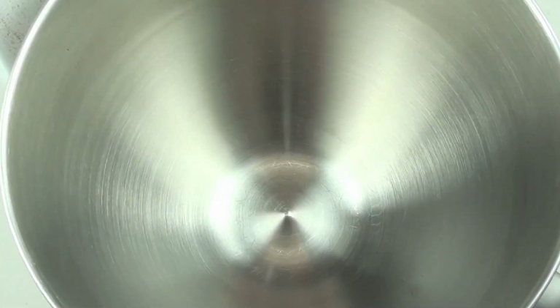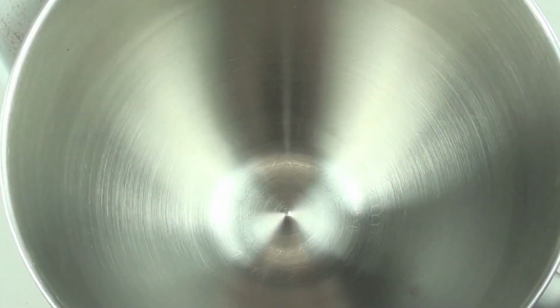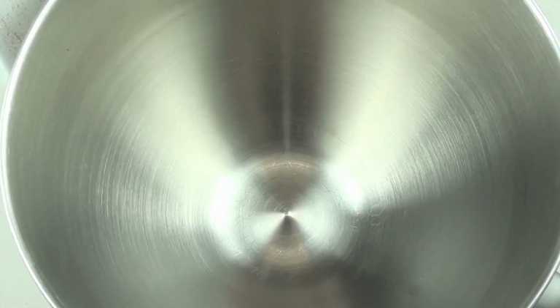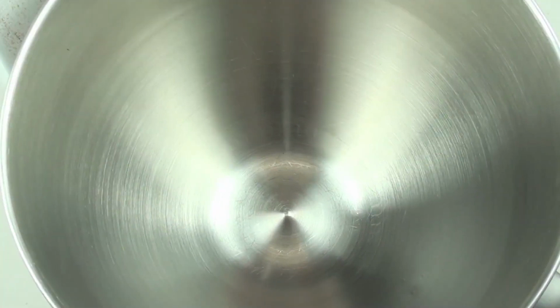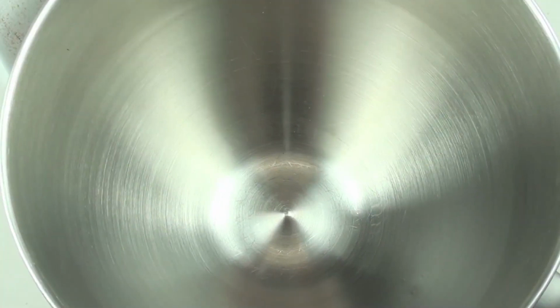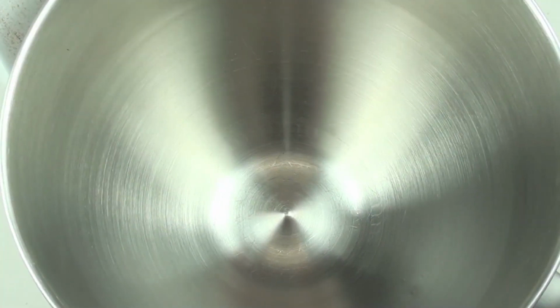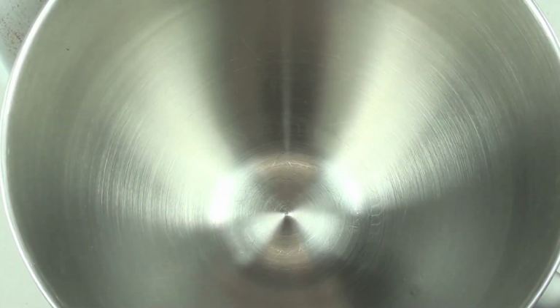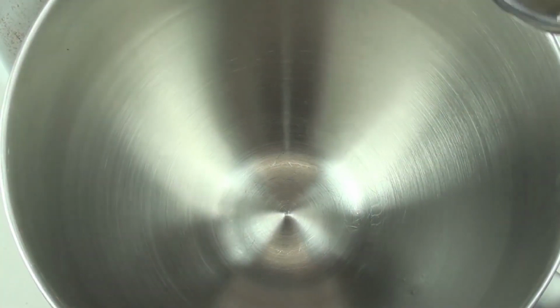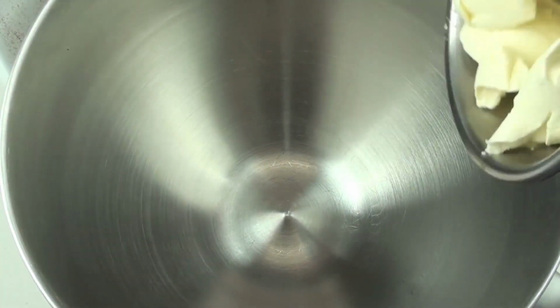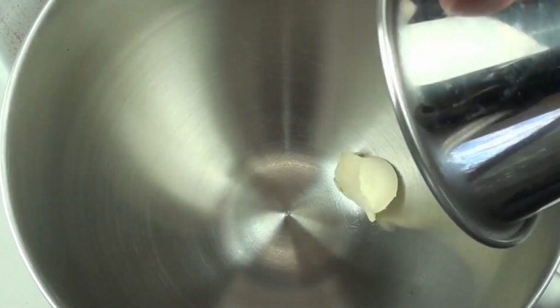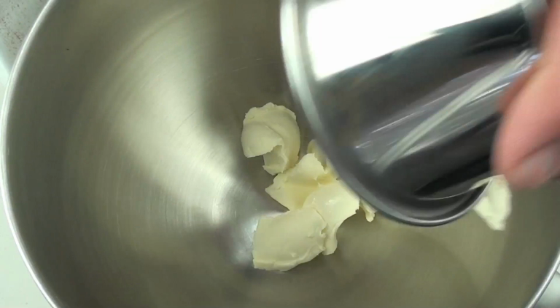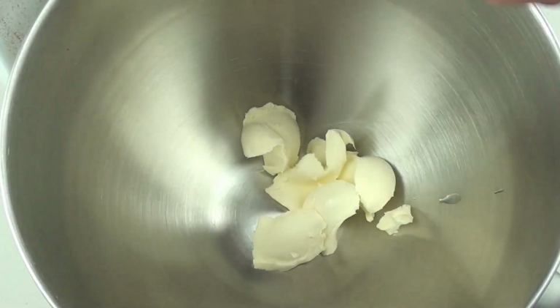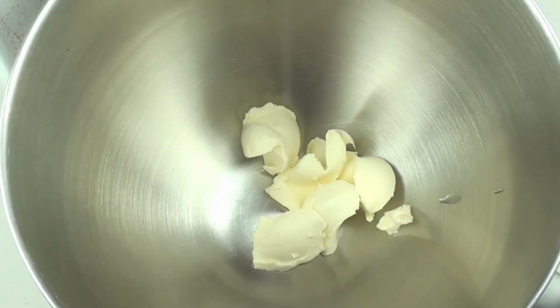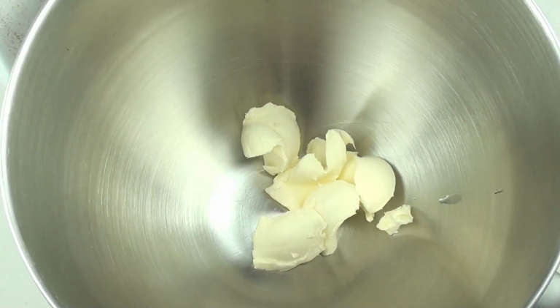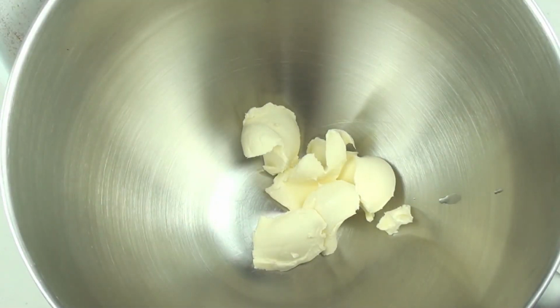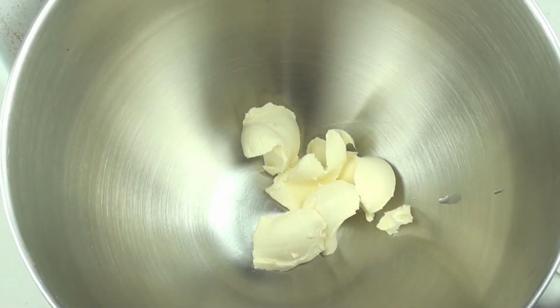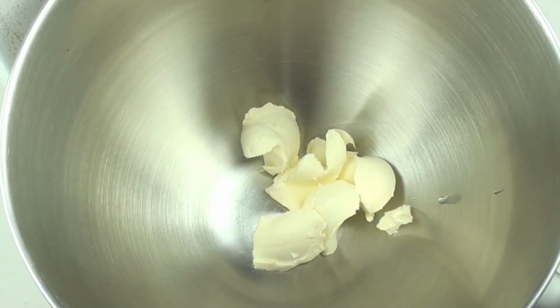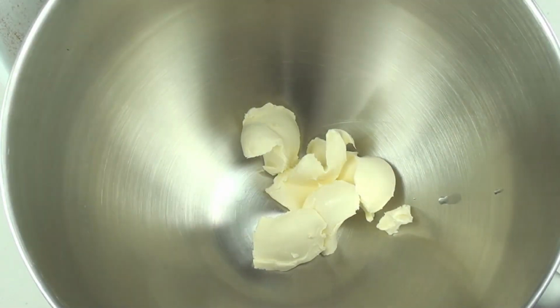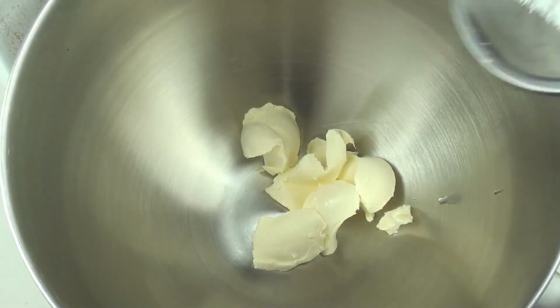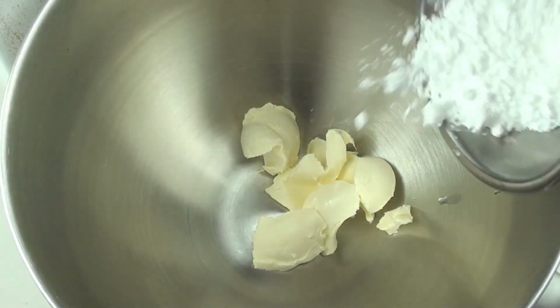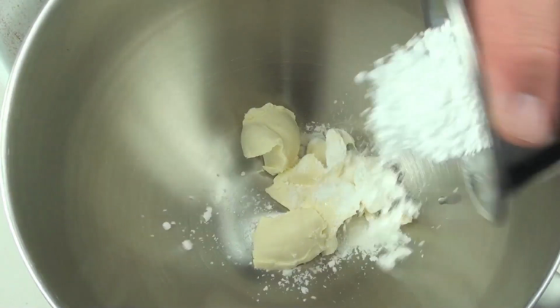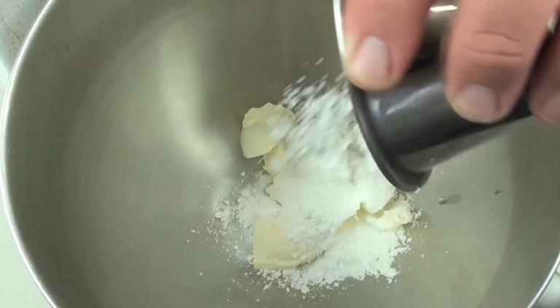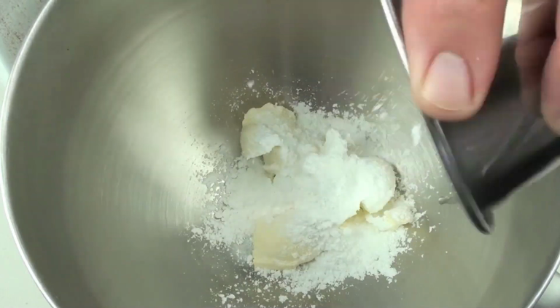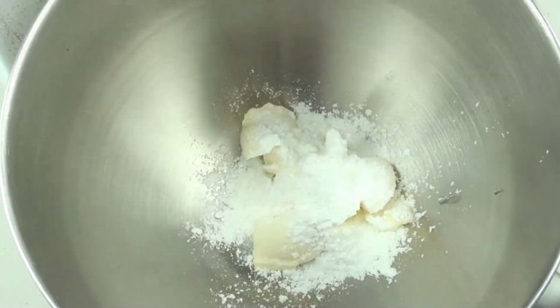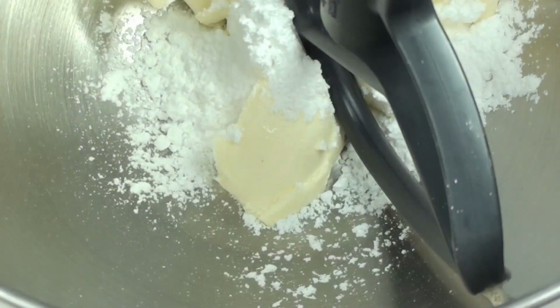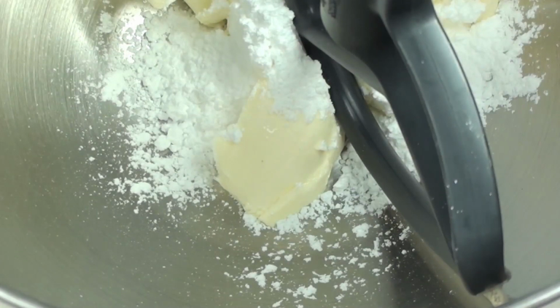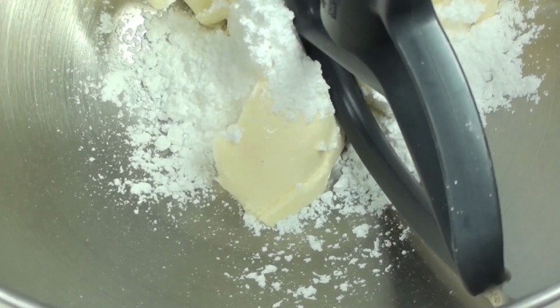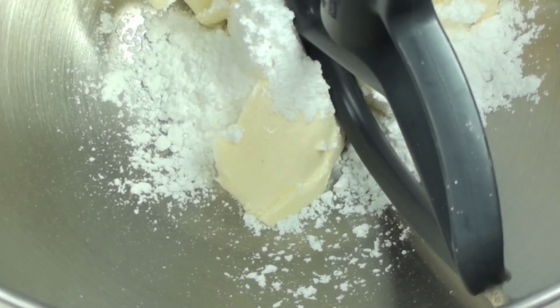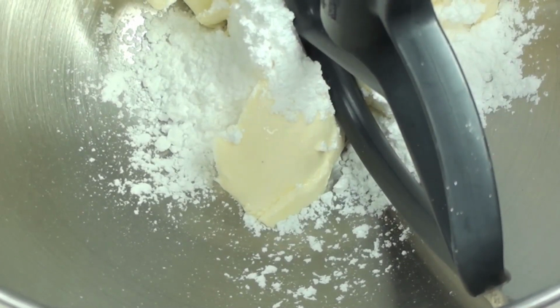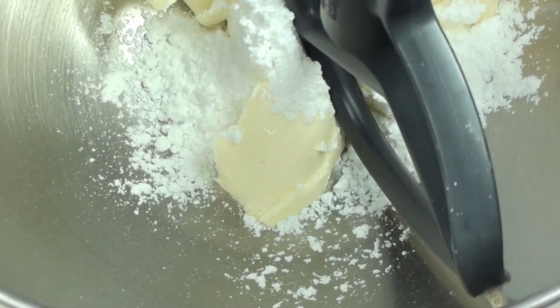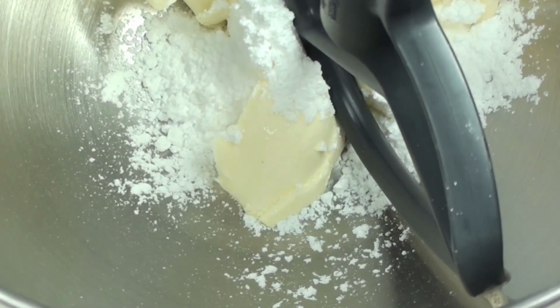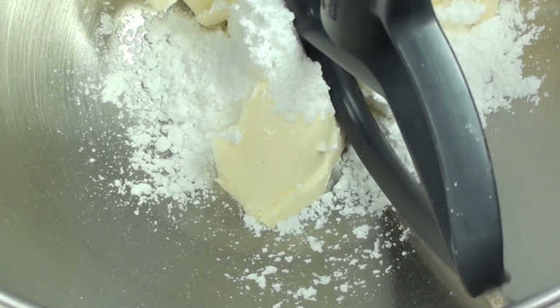To start this off, into a mixing bowl we are going to place in our cream cheese. I will leave the list of ingredients in the description down below. And to that, our icing sugar or powdered sugar. Using a hand mixer or a stand mixer, we are going to beat this through until it is well combined.